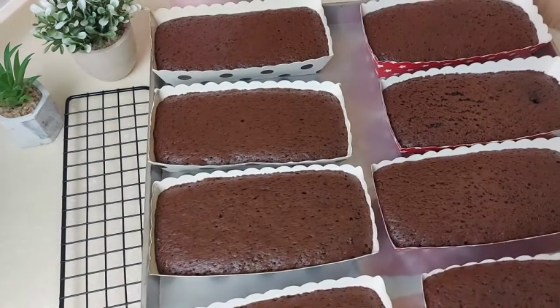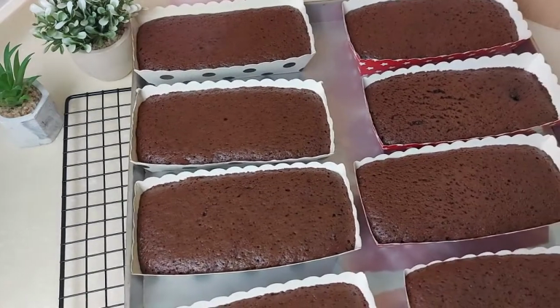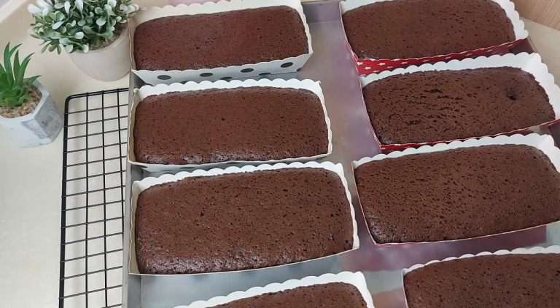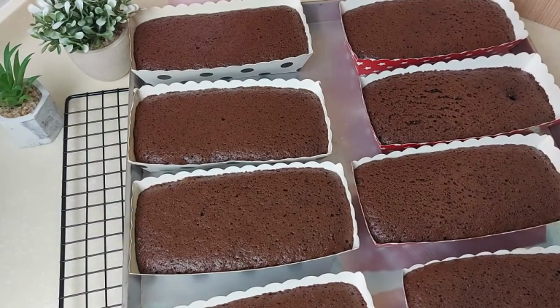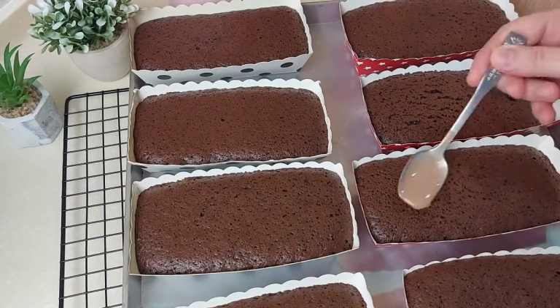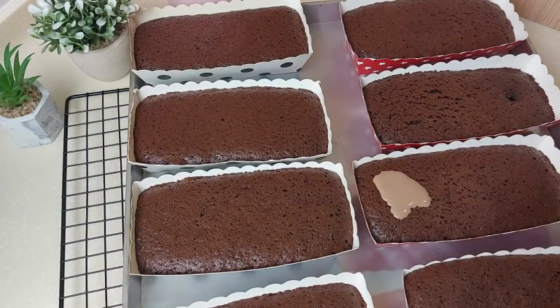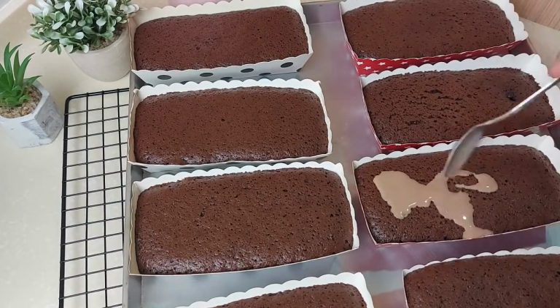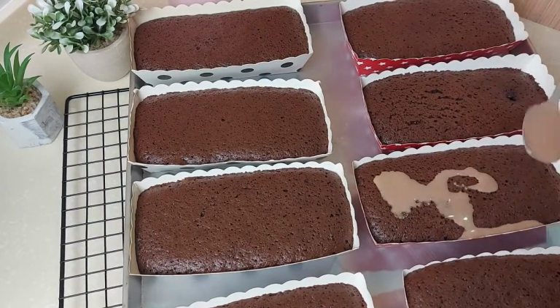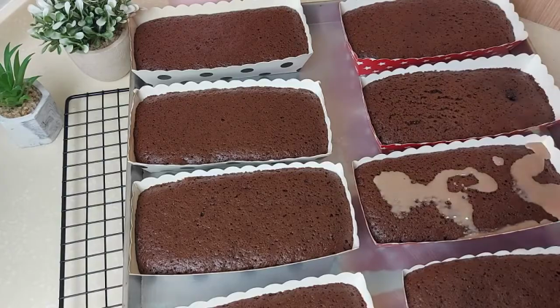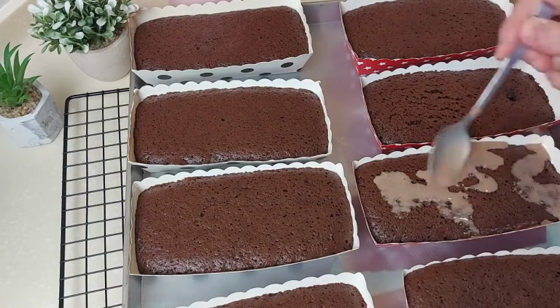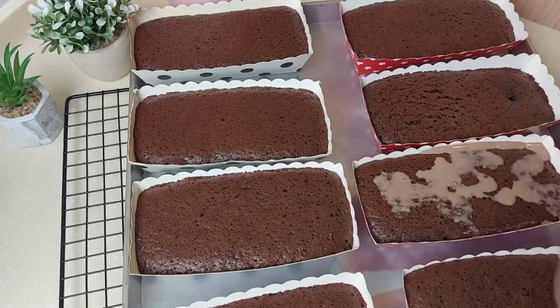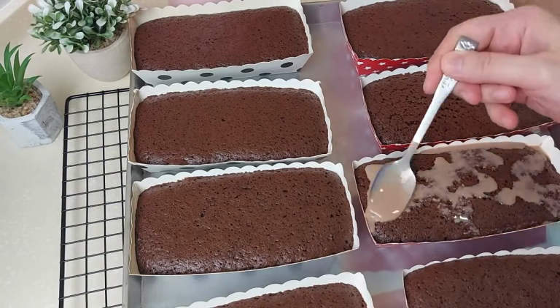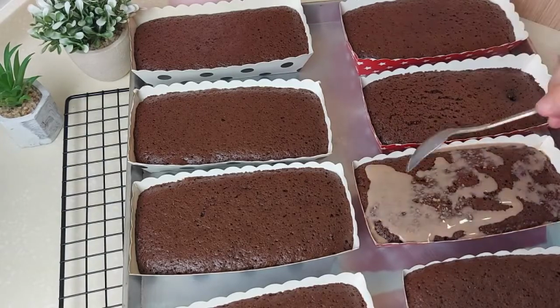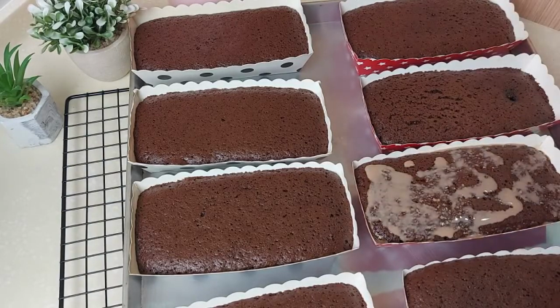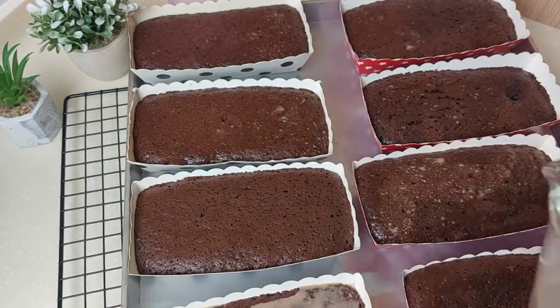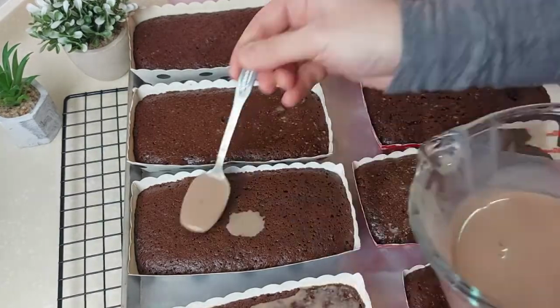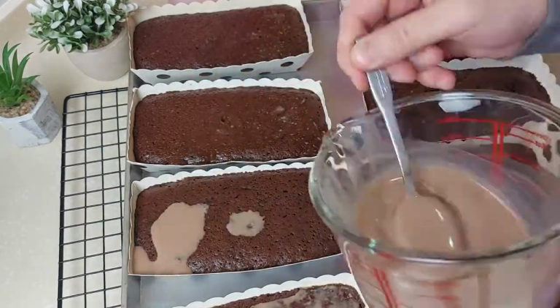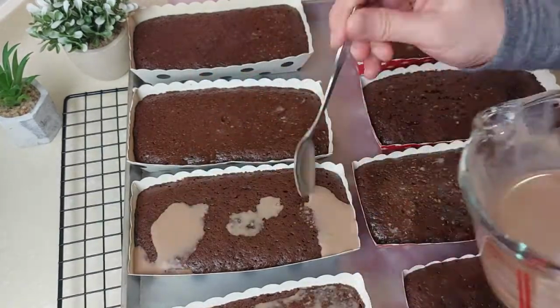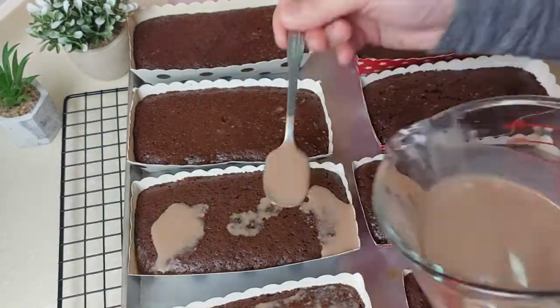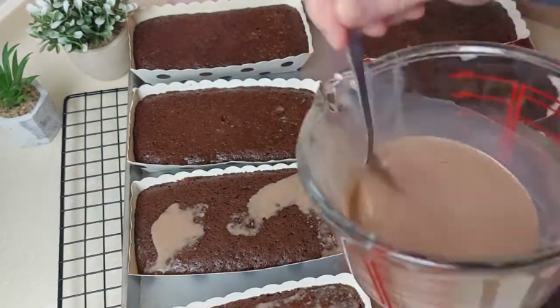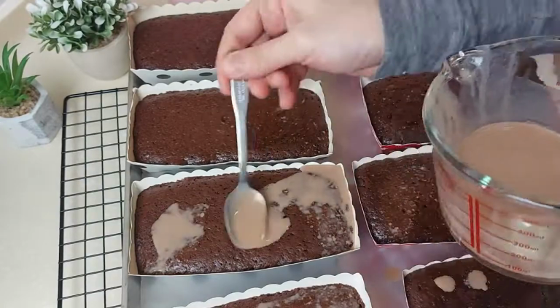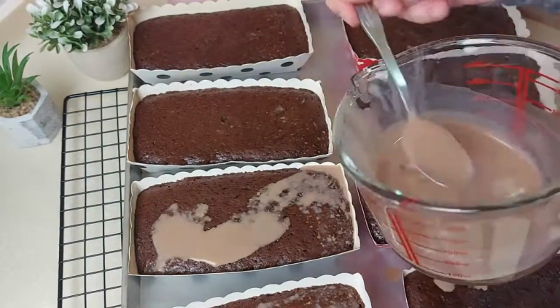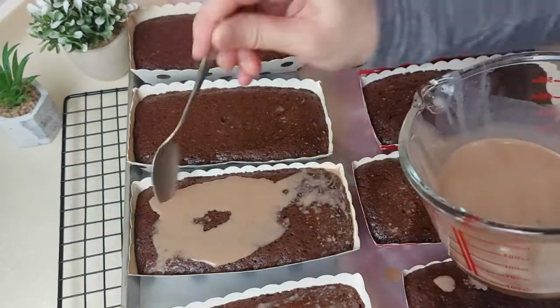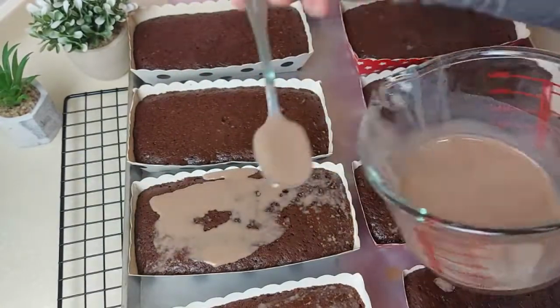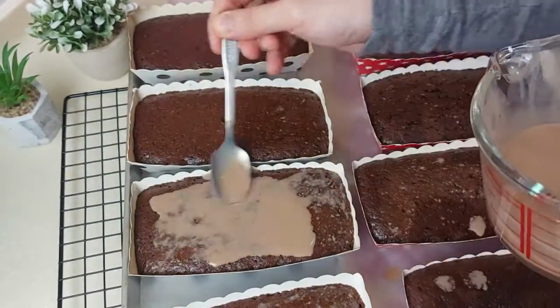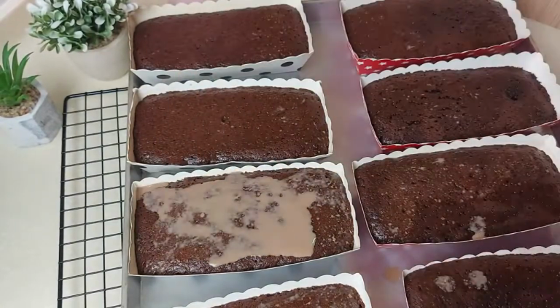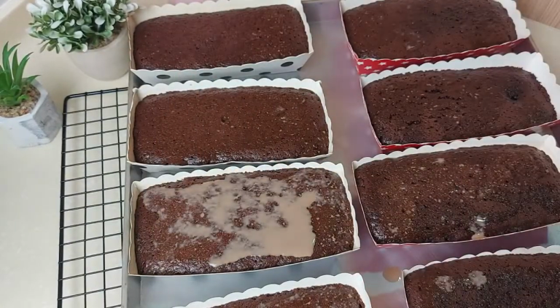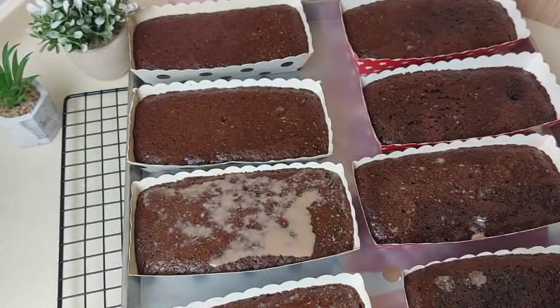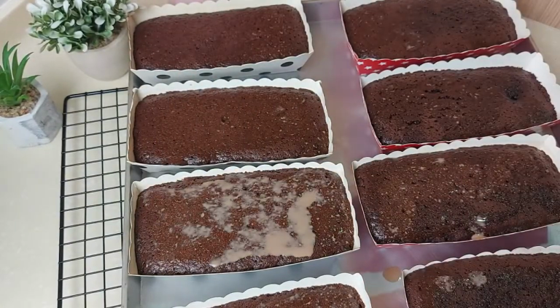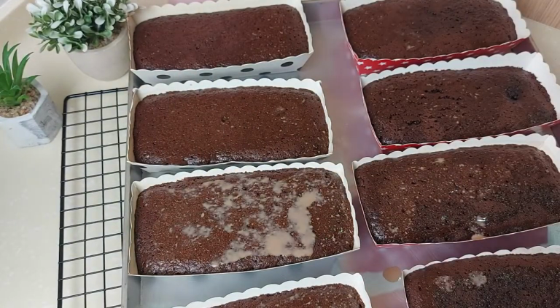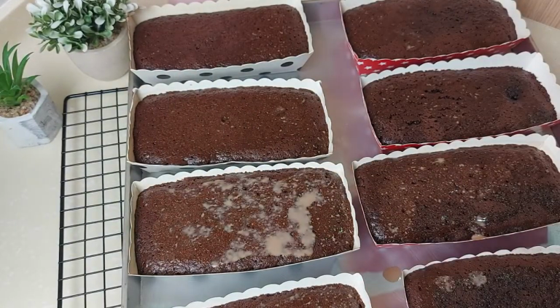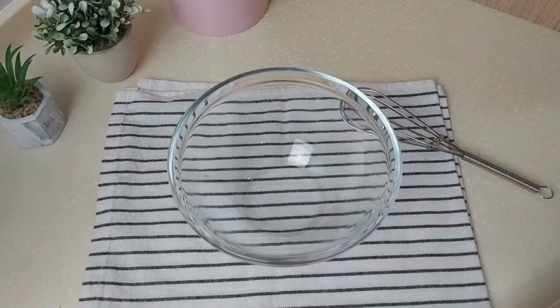The cake is out of the oven. While it's still hot, I'll drizzle some milk chocolate over it to keep it nice and moist, then leave it to cool down before adding the toppings.